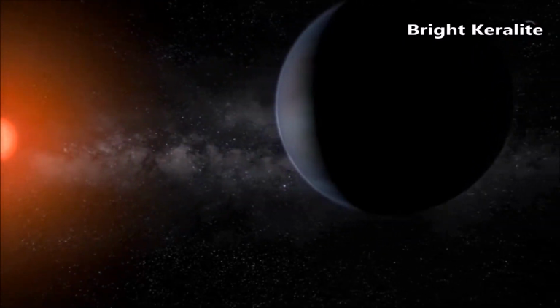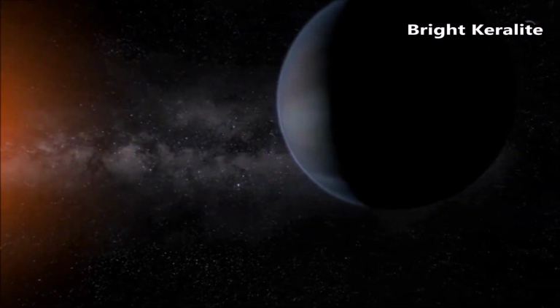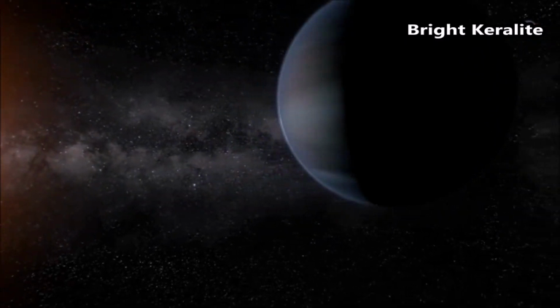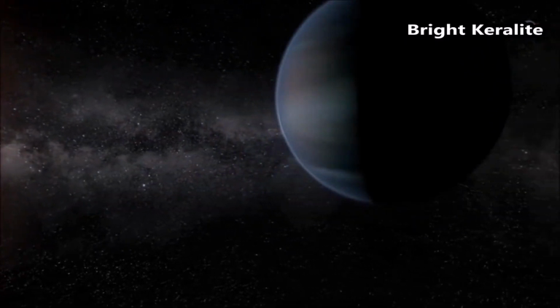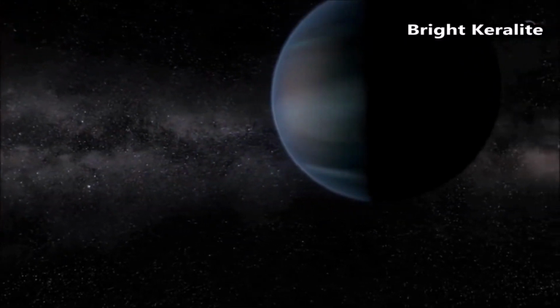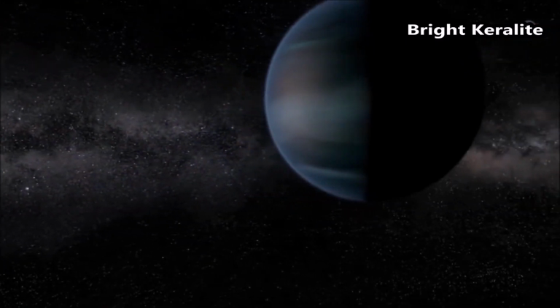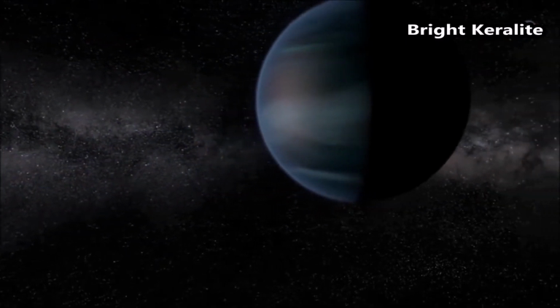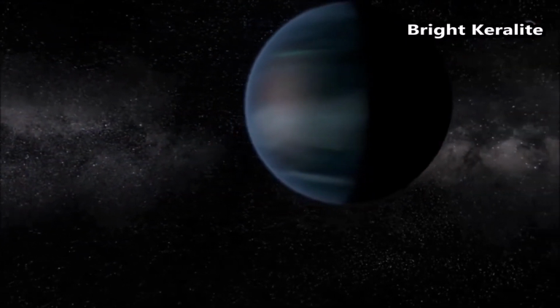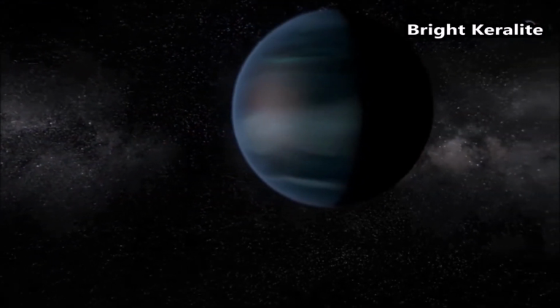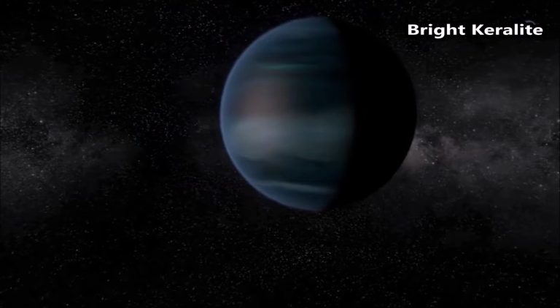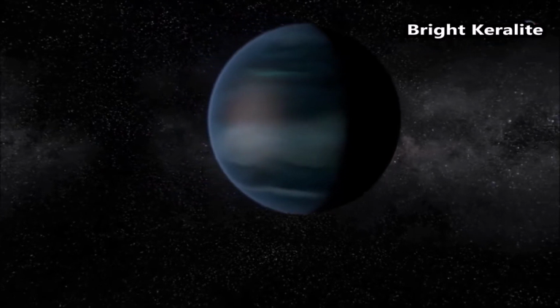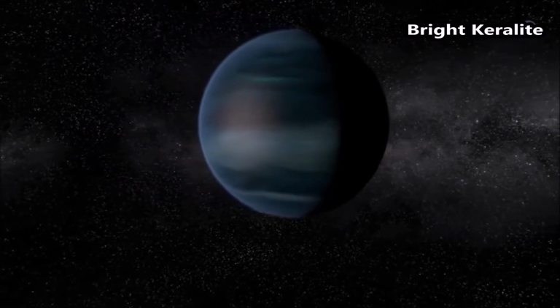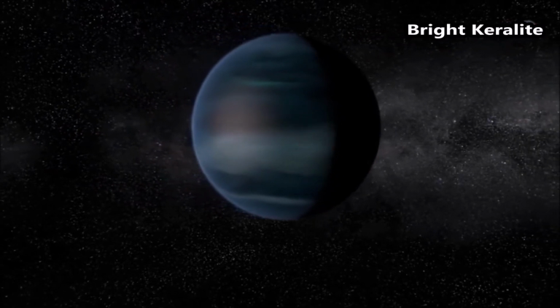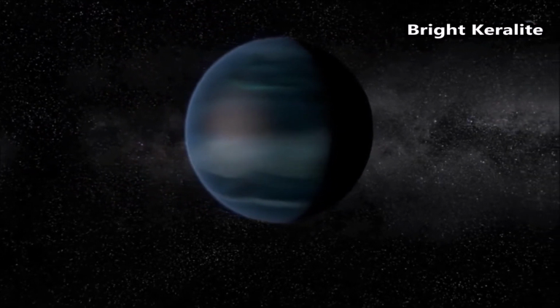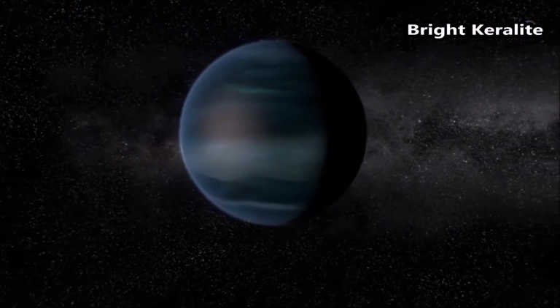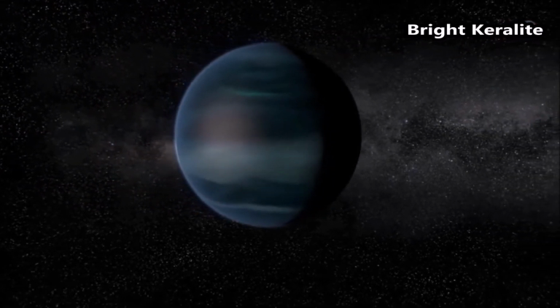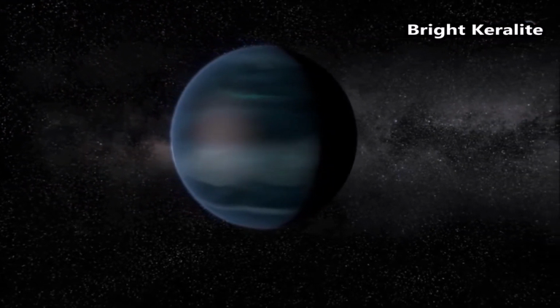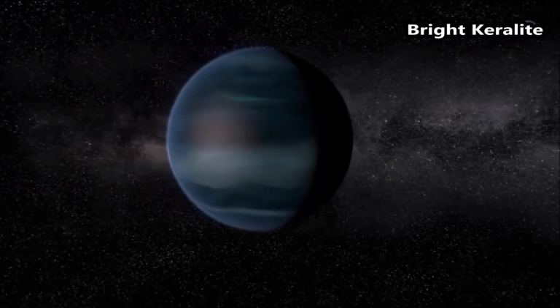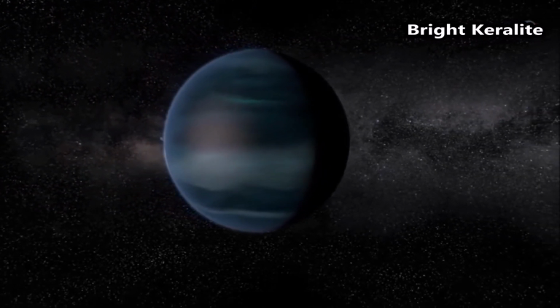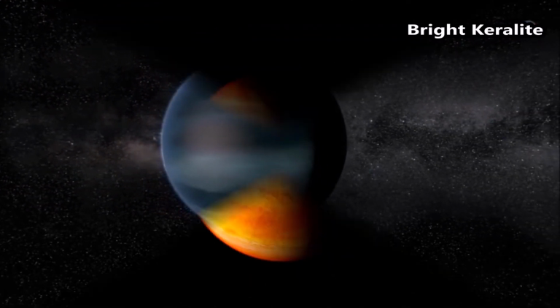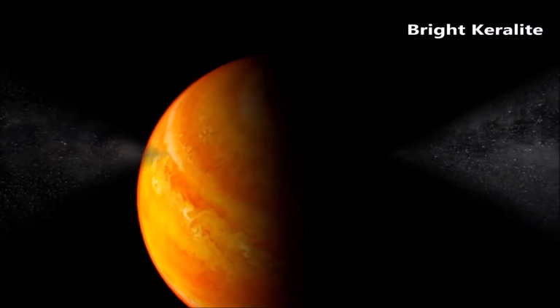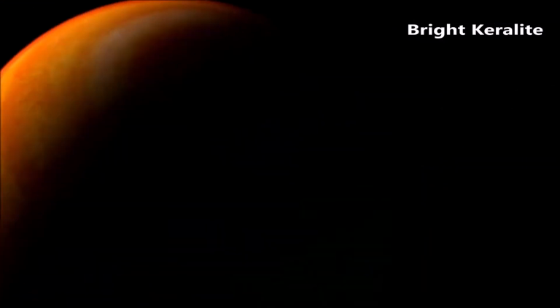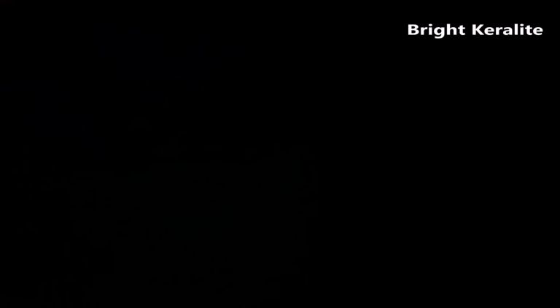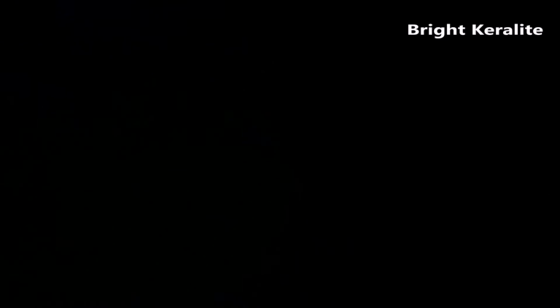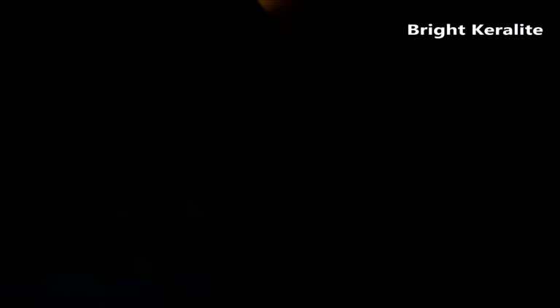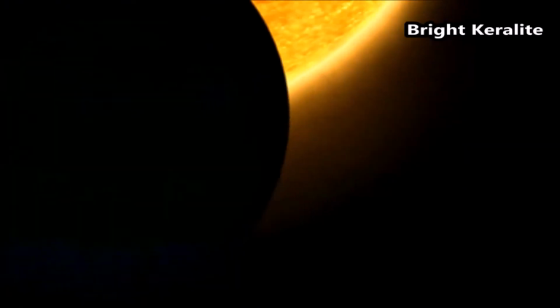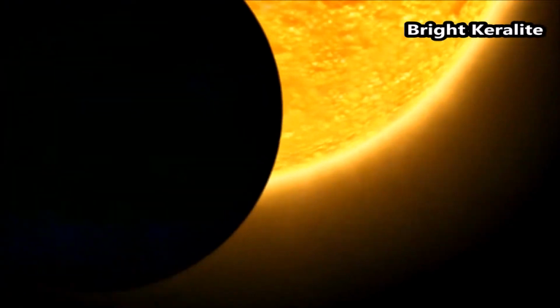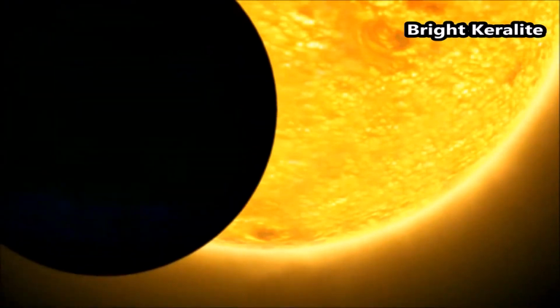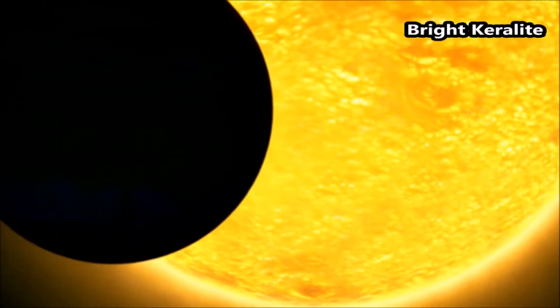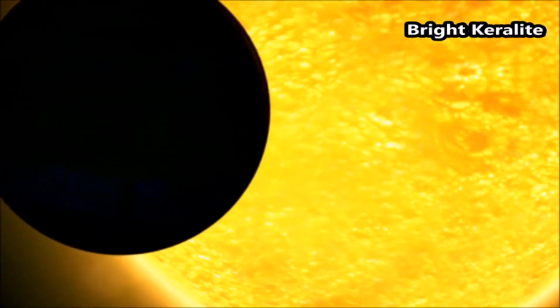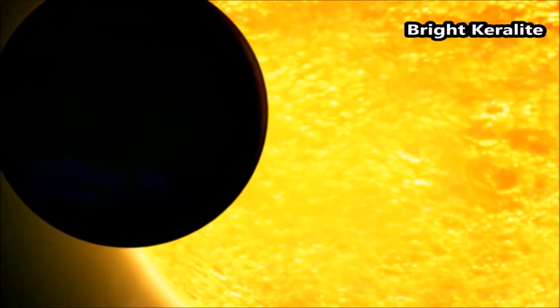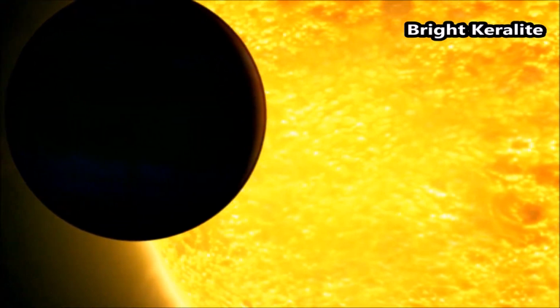Its temperature reaches 900 degrees Celsius. Unlike the cooler, more compact gas giants in our solar system, Wasp 39b orbits very close to its star — only about one-eighth the distance between the Sun and Mercury.